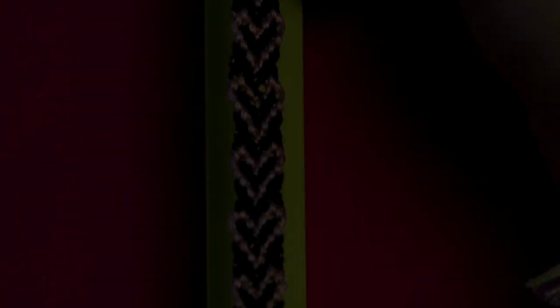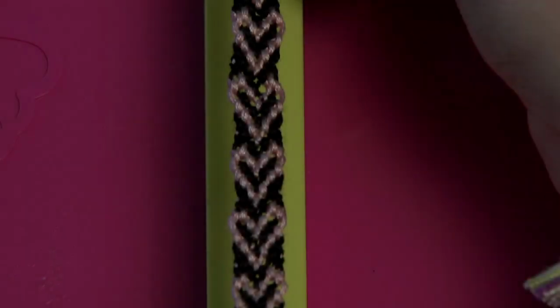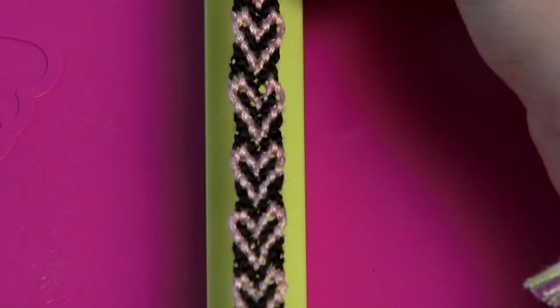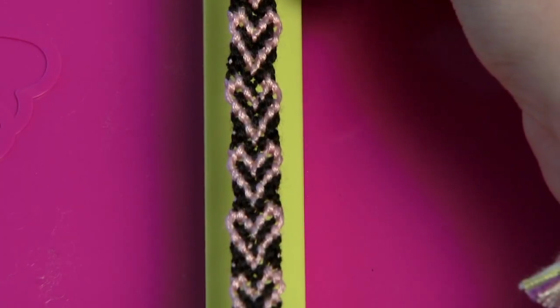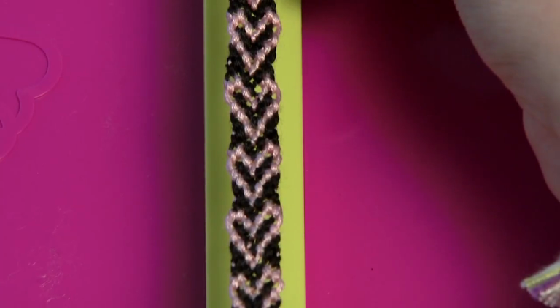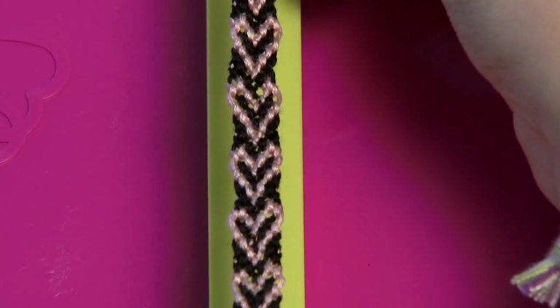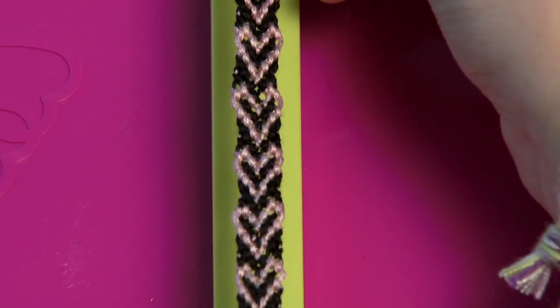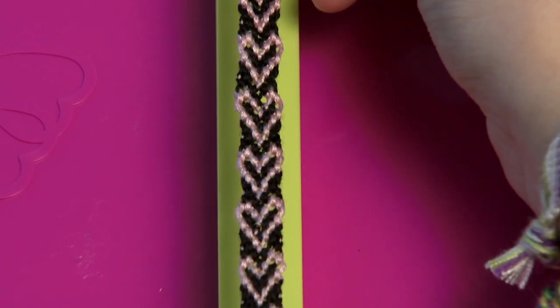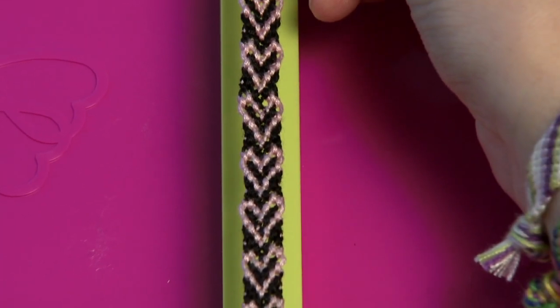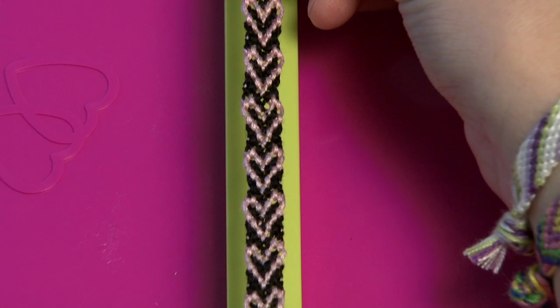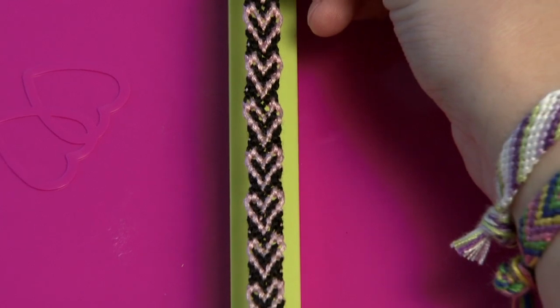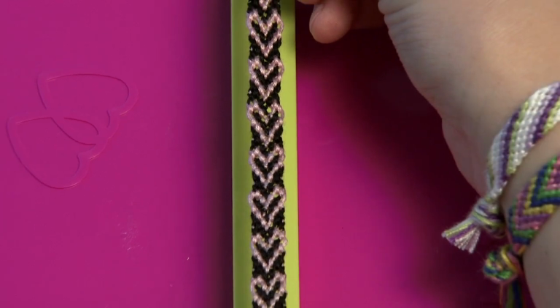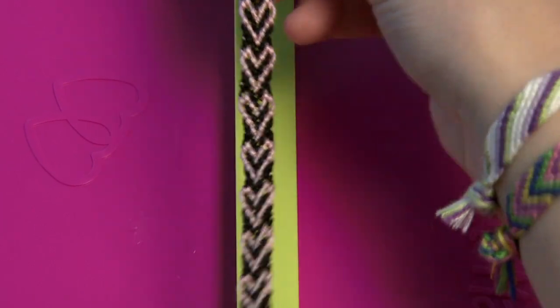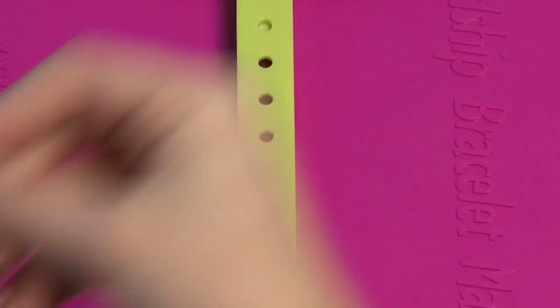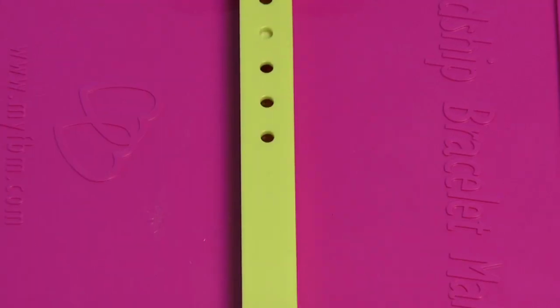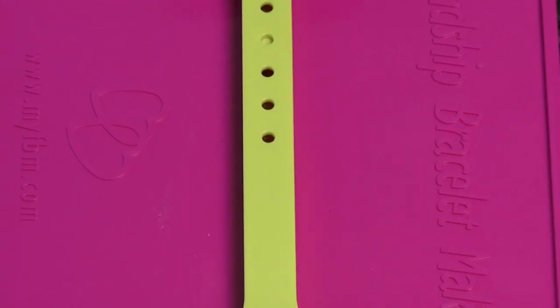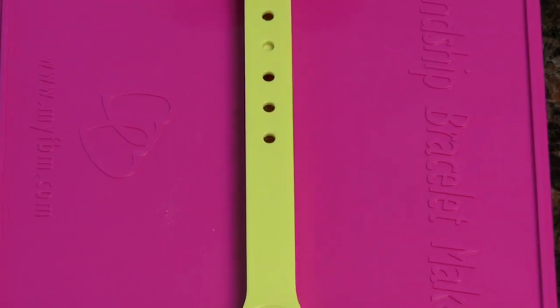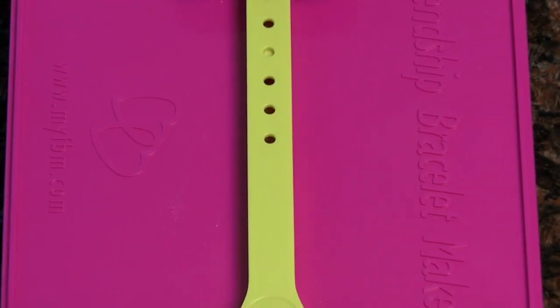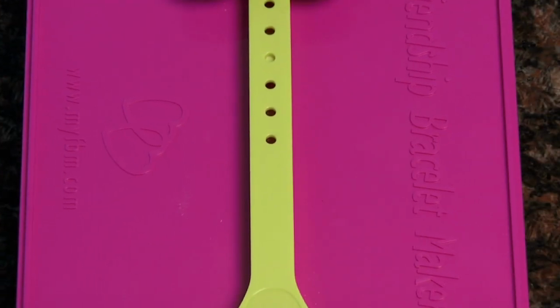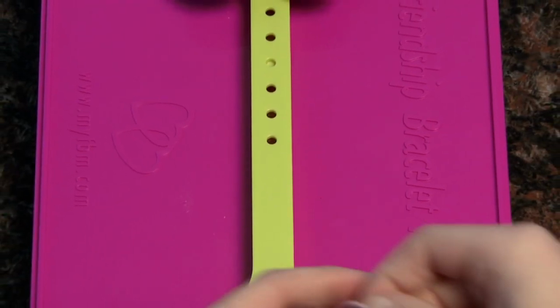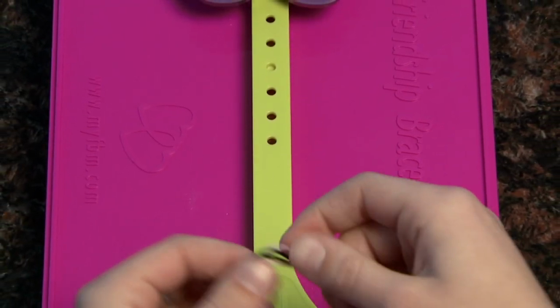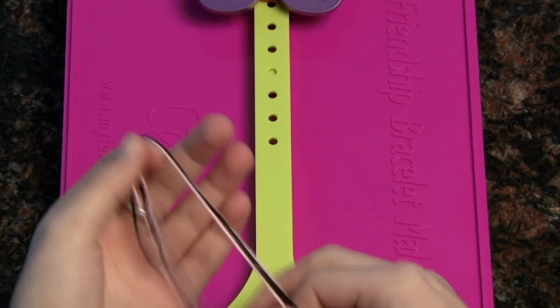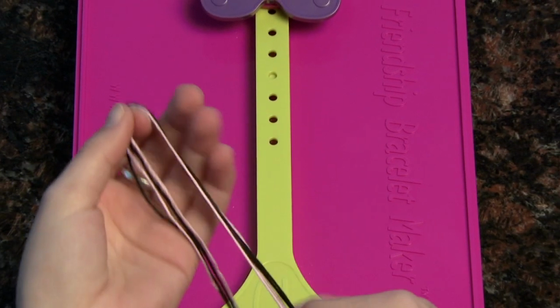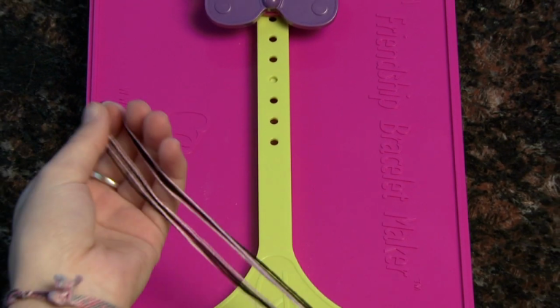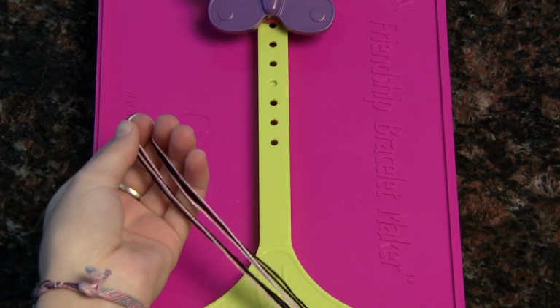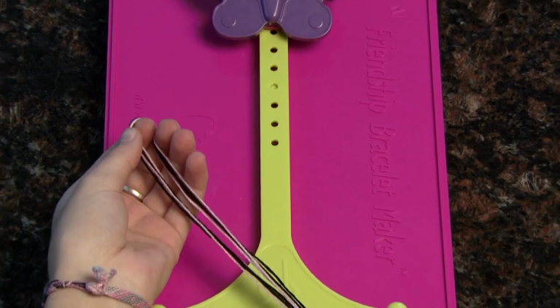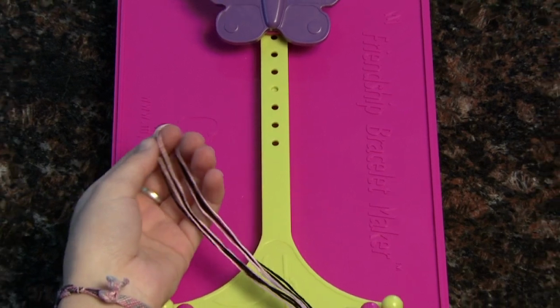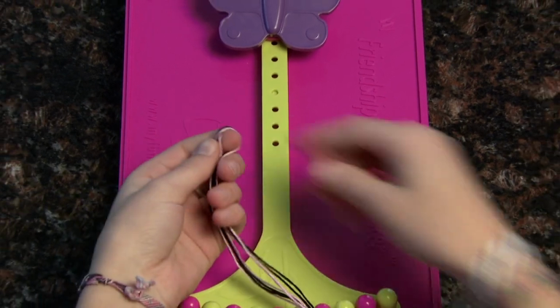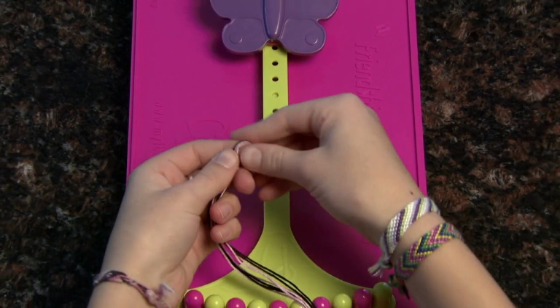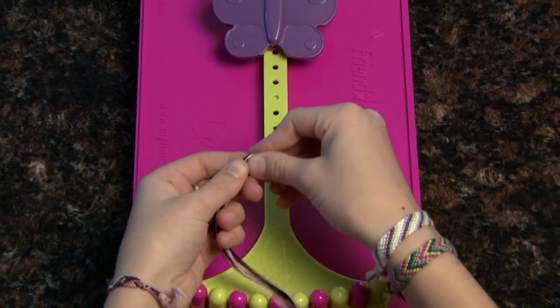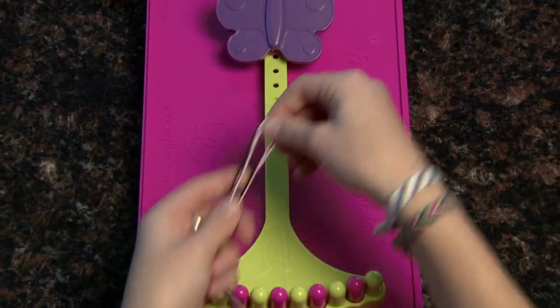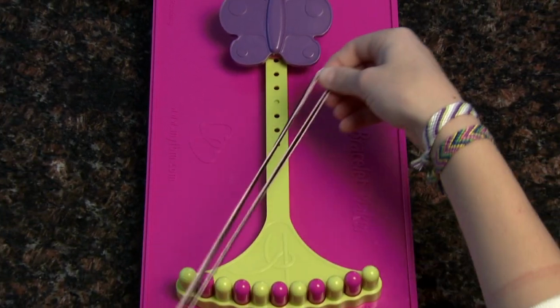I'm going to show you how to do my personal favorite: the heart design. For this design you need four colors — two for your heart and two for the background. I chose pink and black for mine.